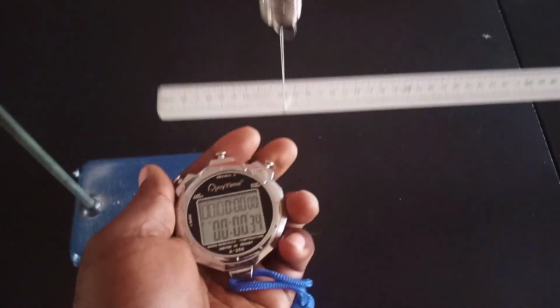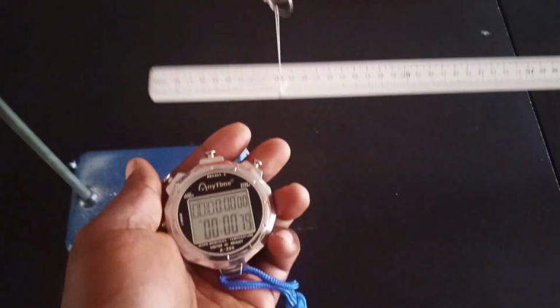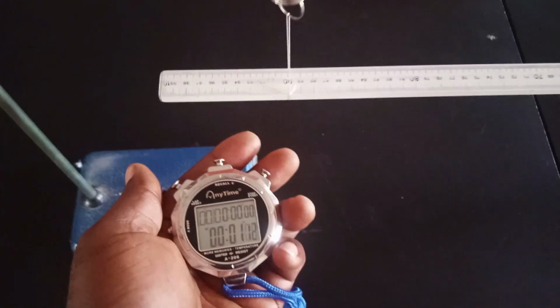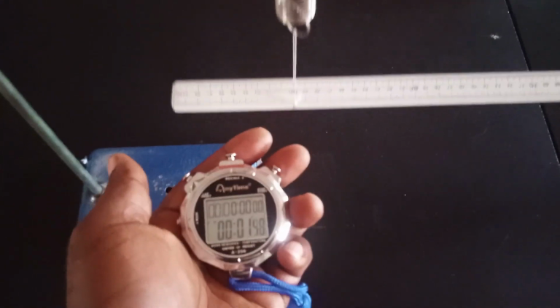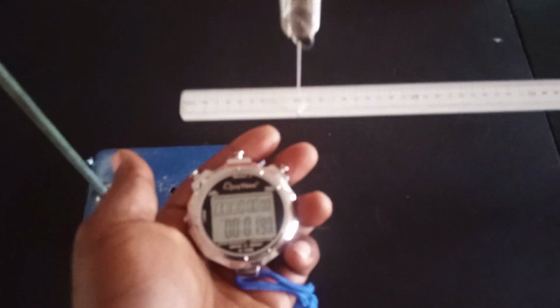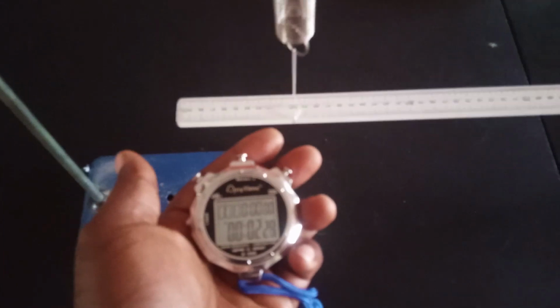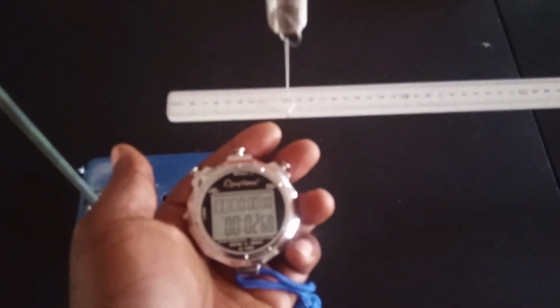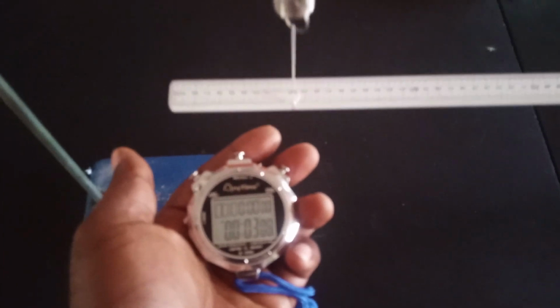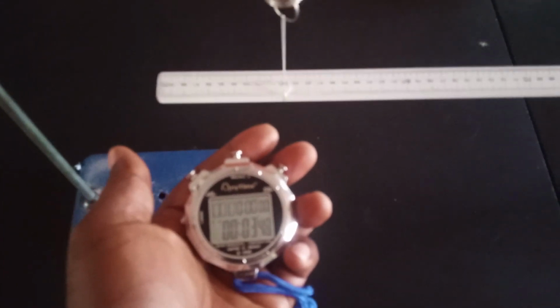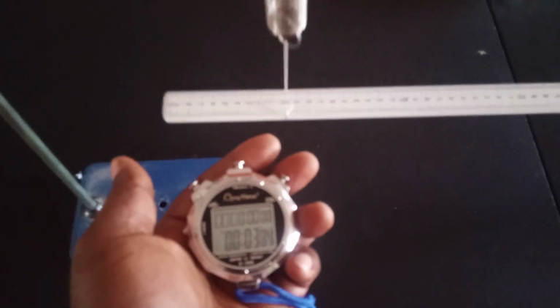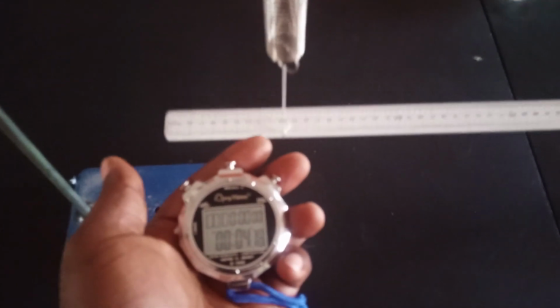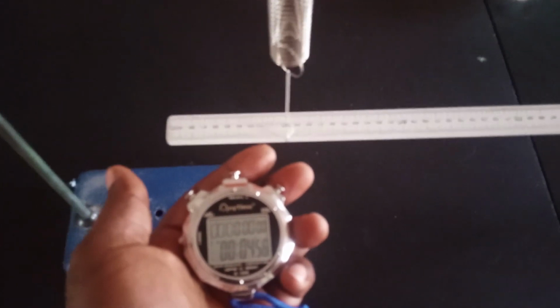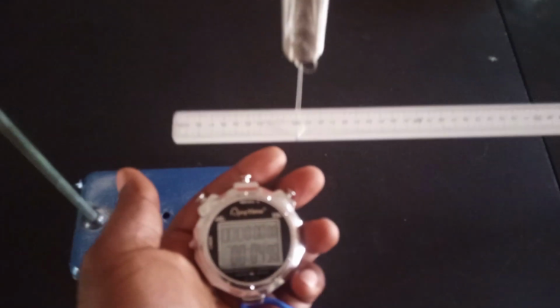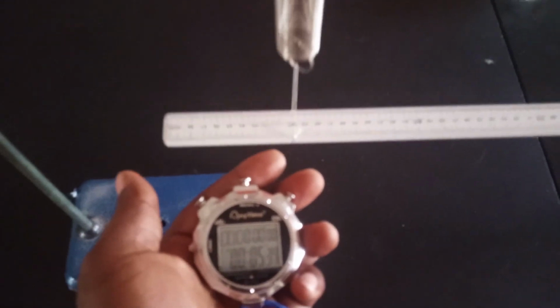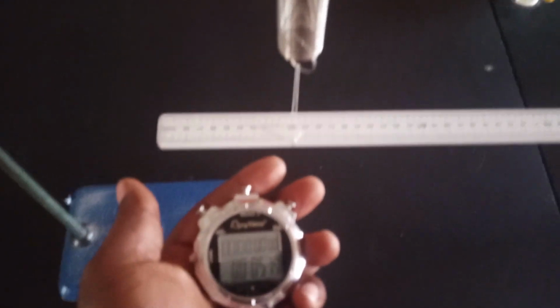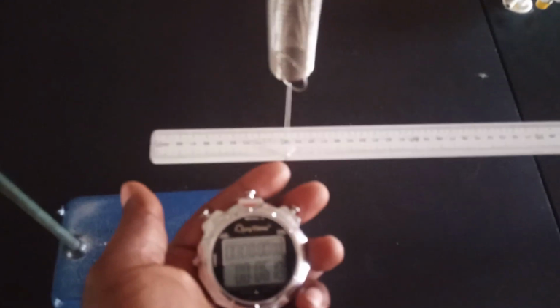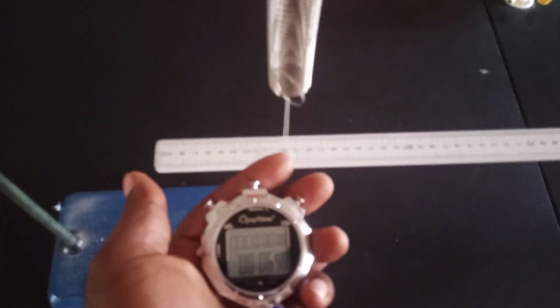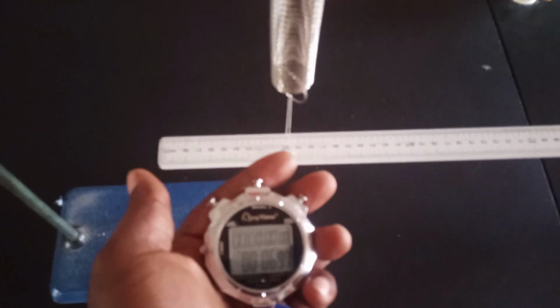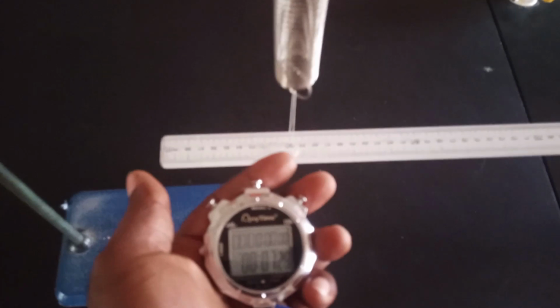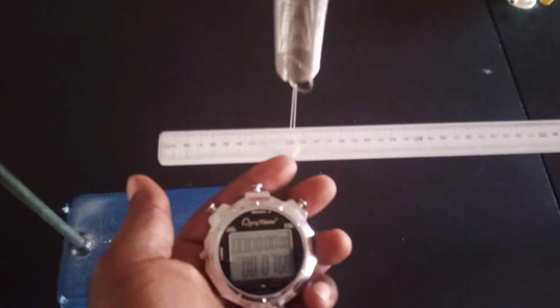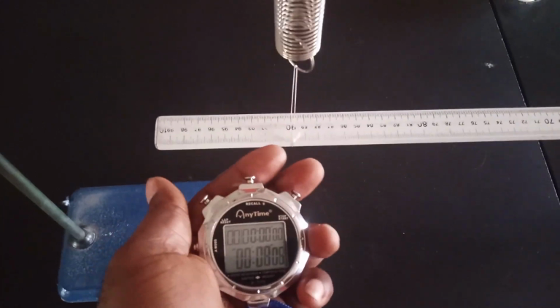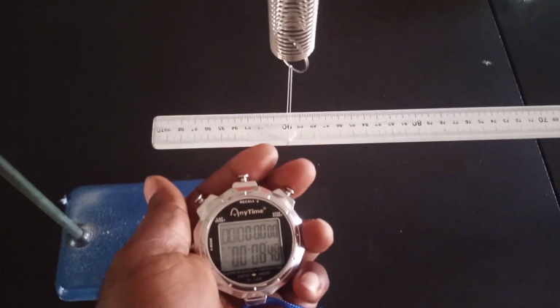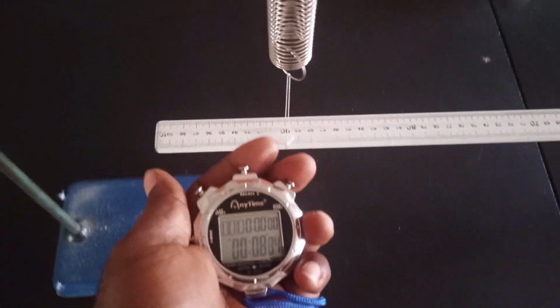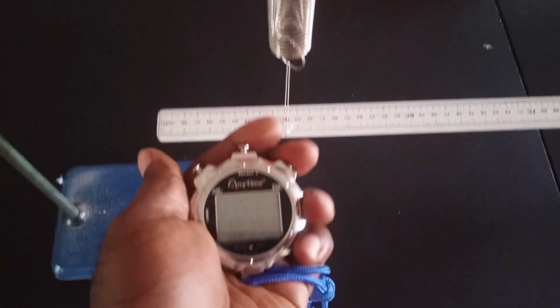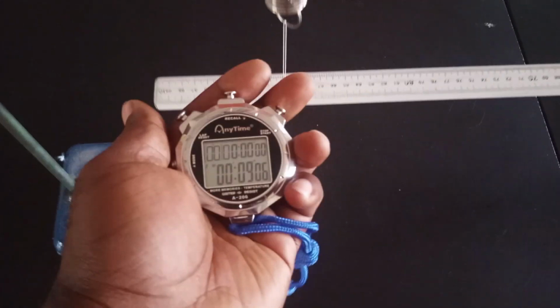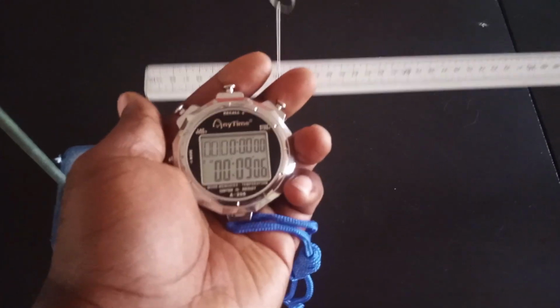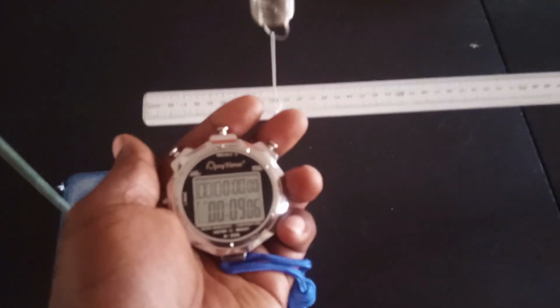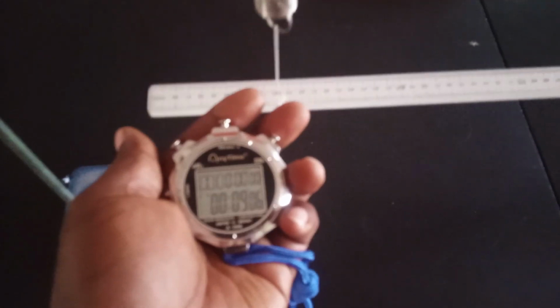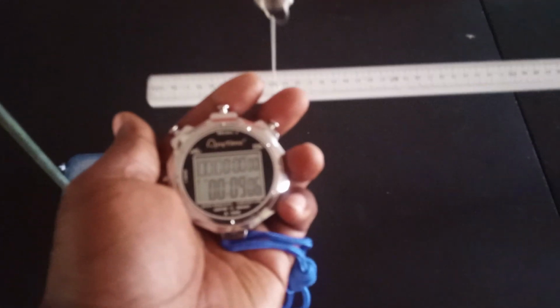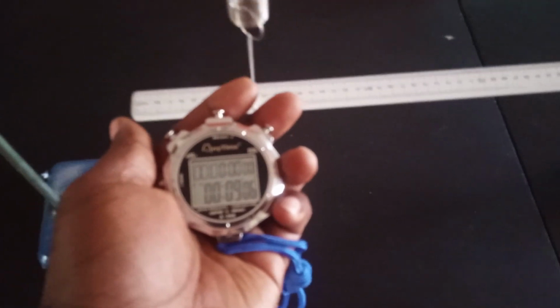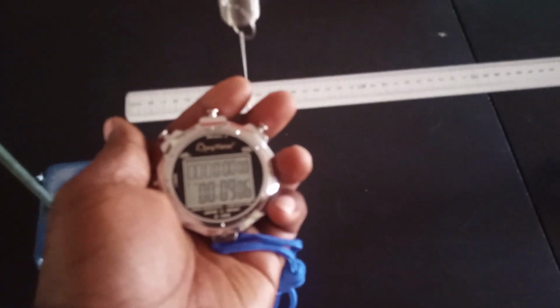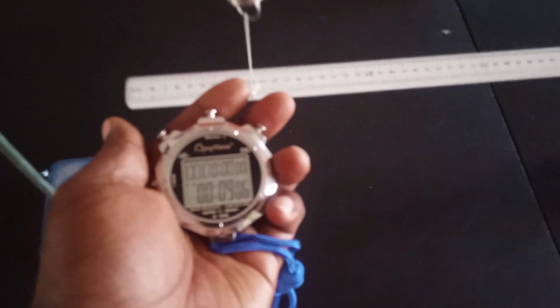For the second timing of the same mass, counting 20 oscillations: 1, 2, 3, 4, 5, 6, 7, 8, 9, 10, 11, 12, 13, 14, 15, 16, 17, 18, 19, 20. The time recorded is 9.06 seconds.